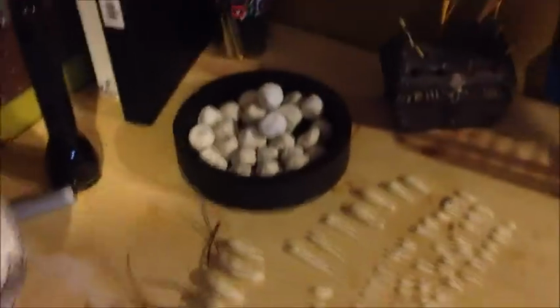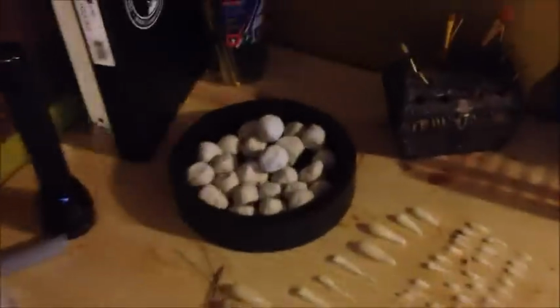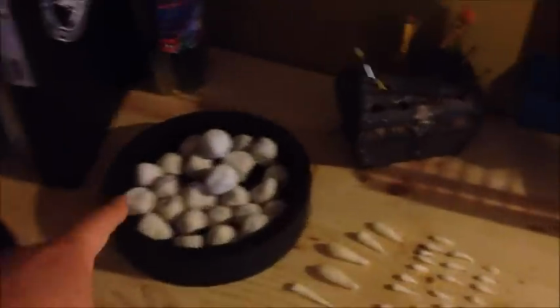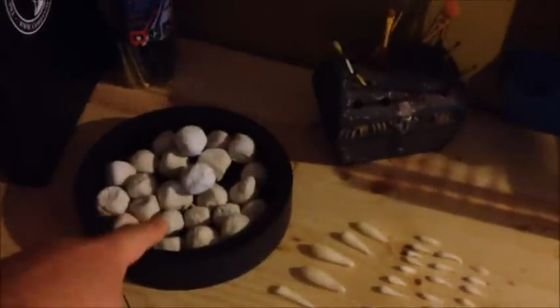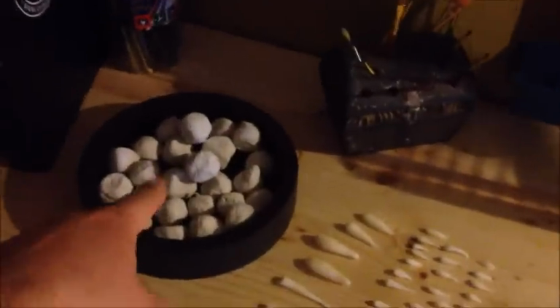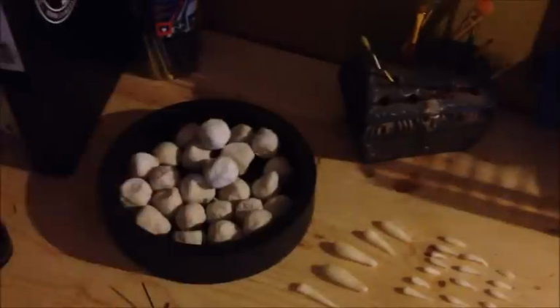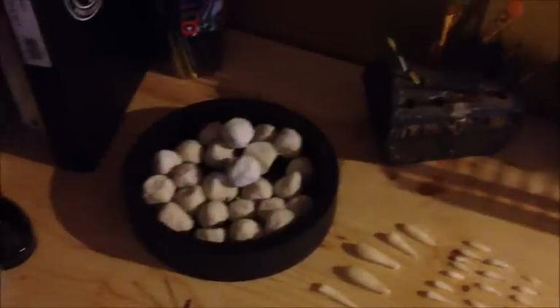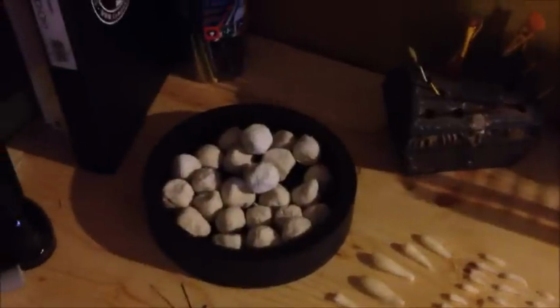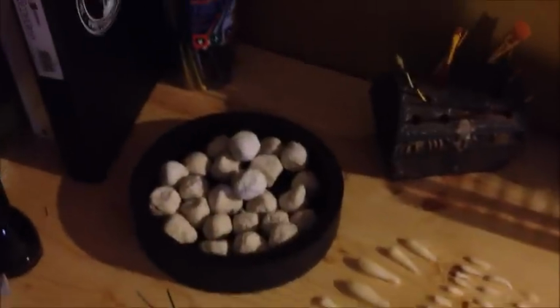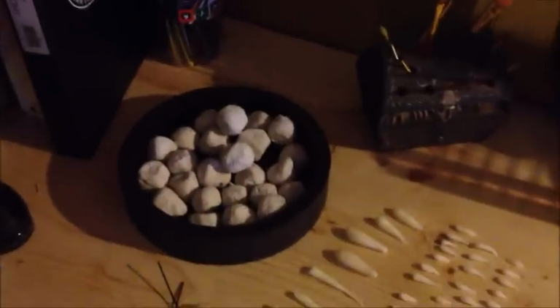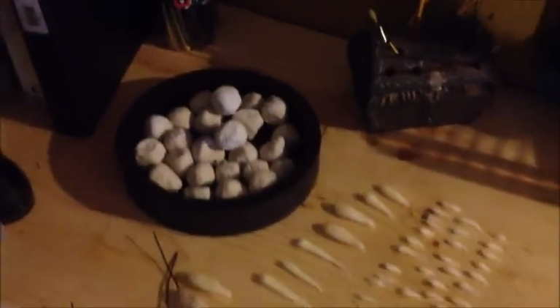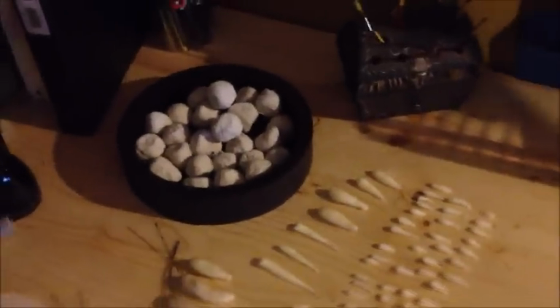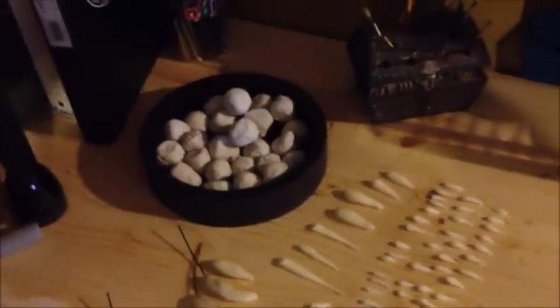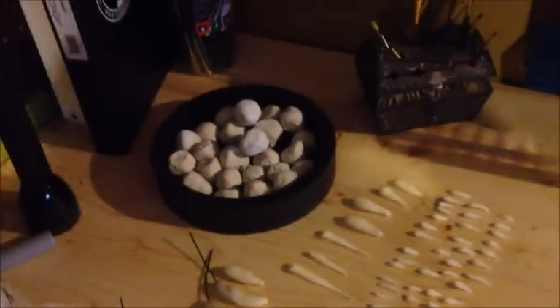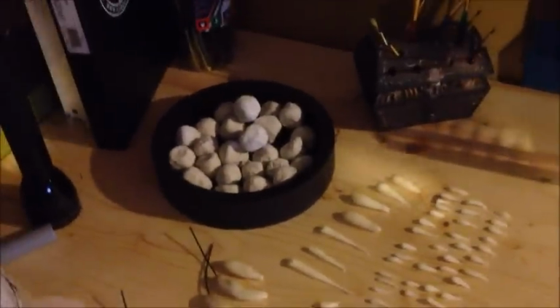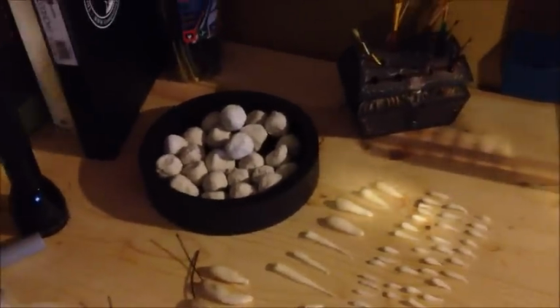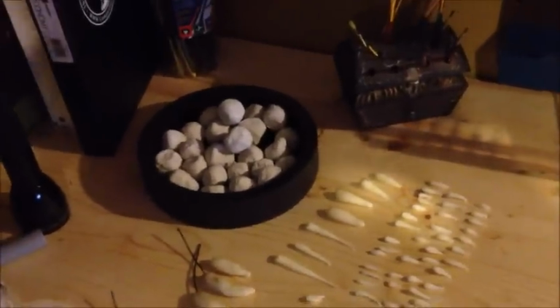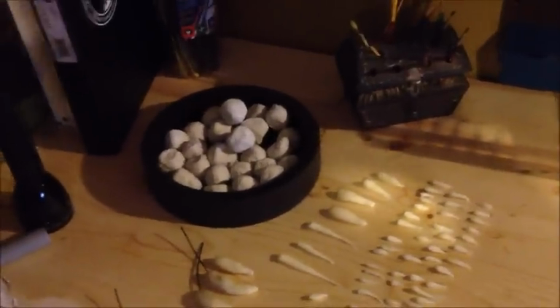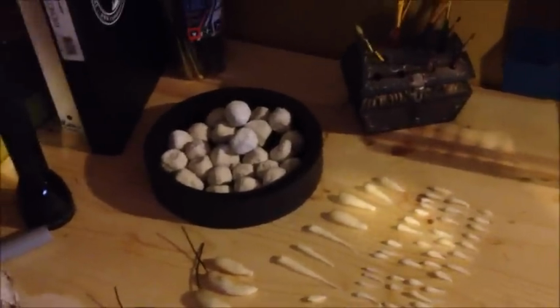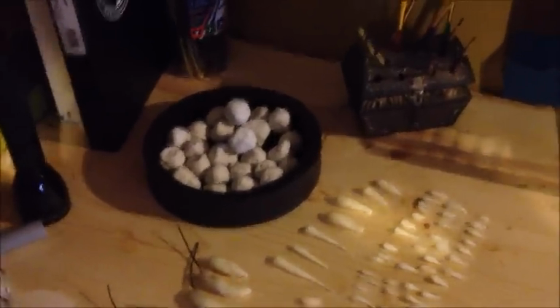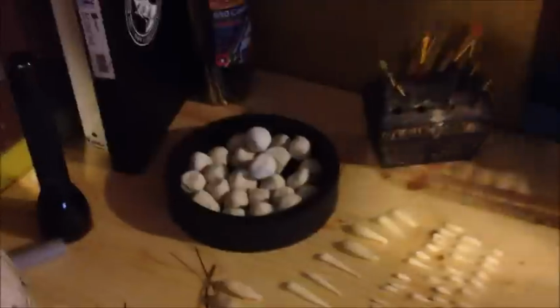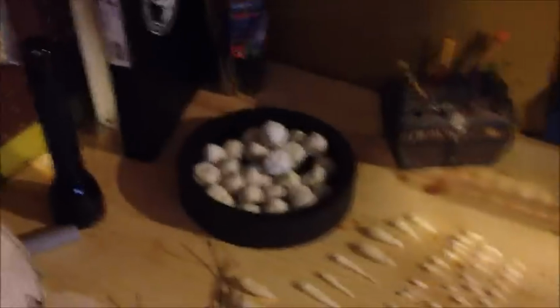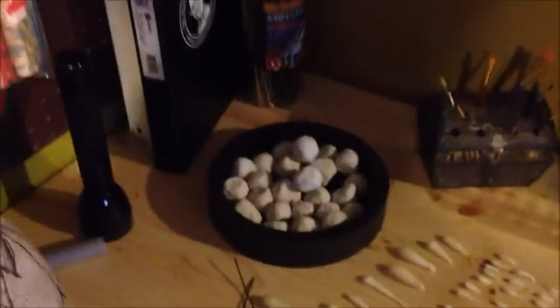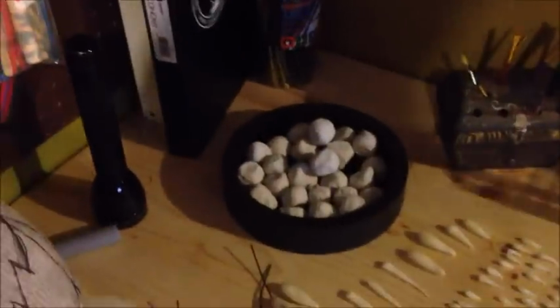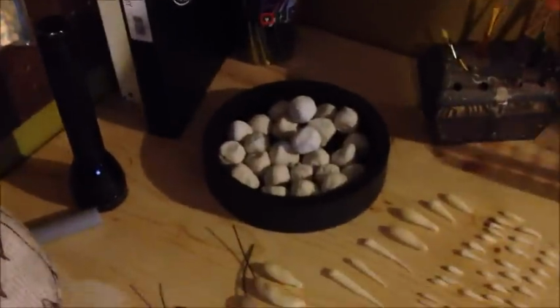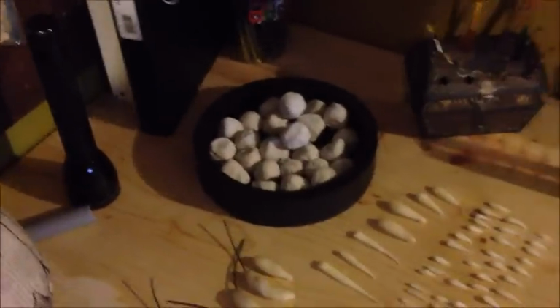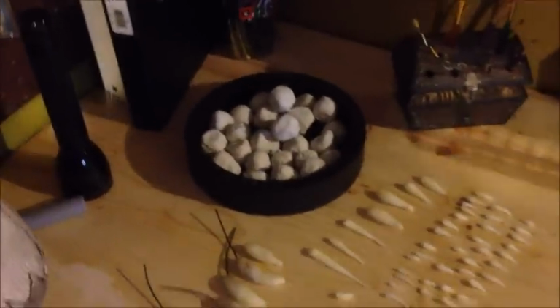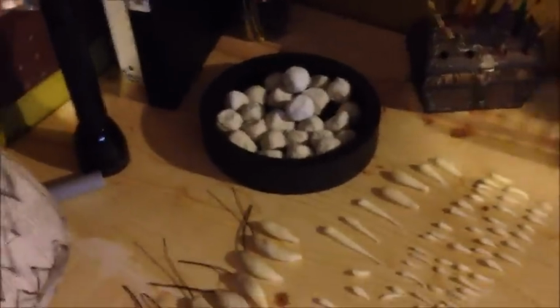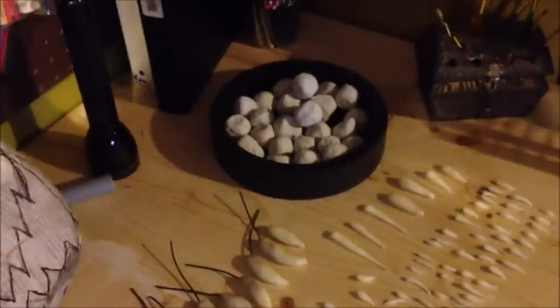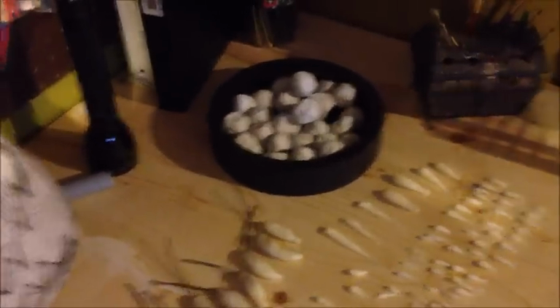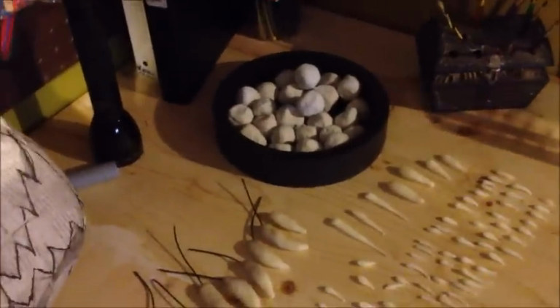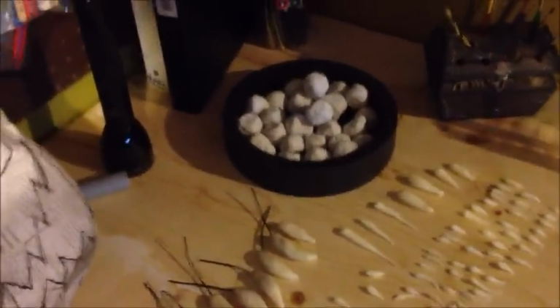Also, what I made ahead of time — these here are just dried up paper clay balls that I made. I'll sand all those down and eventually they'll just be eyes that are ready to go and be put in any props I'm making.